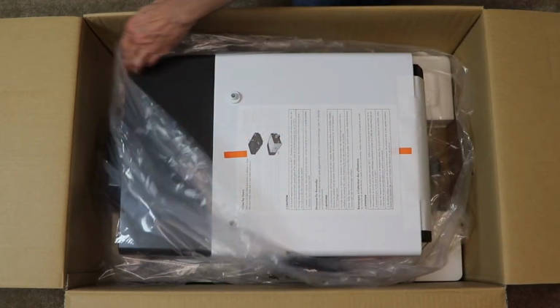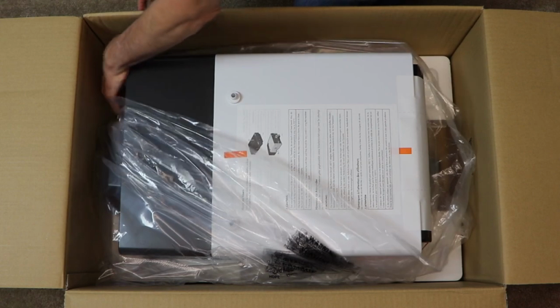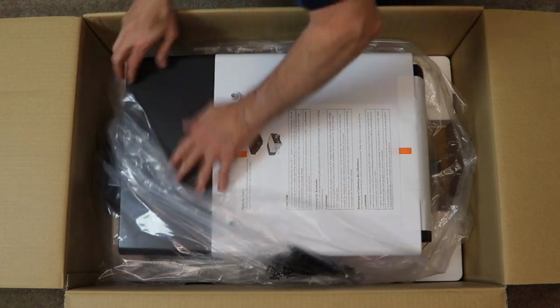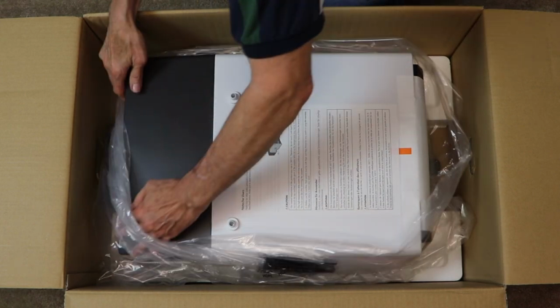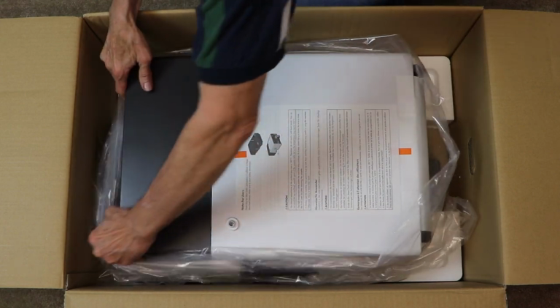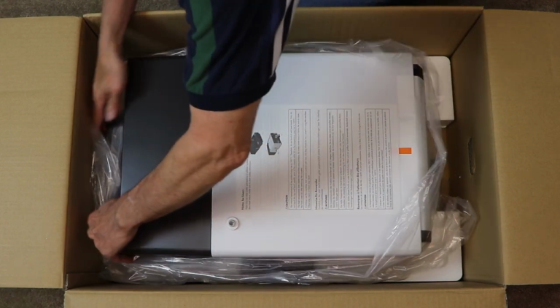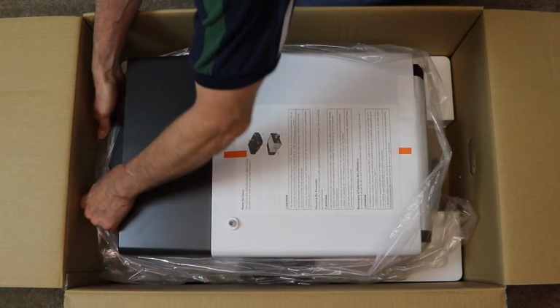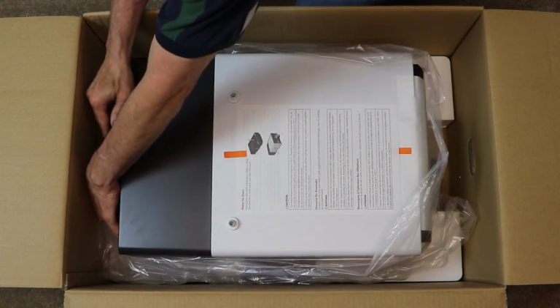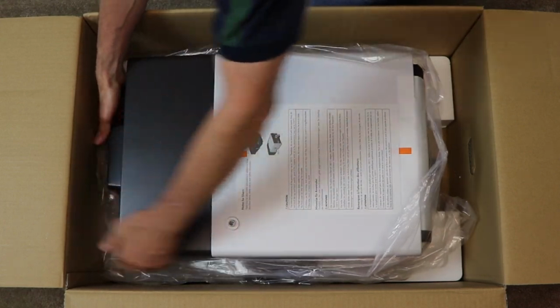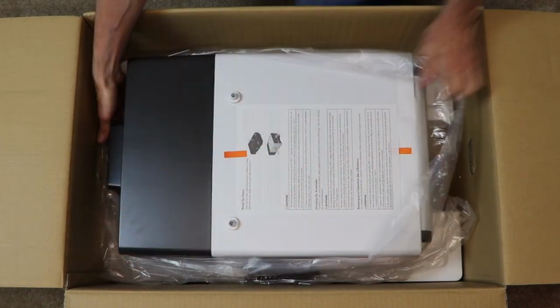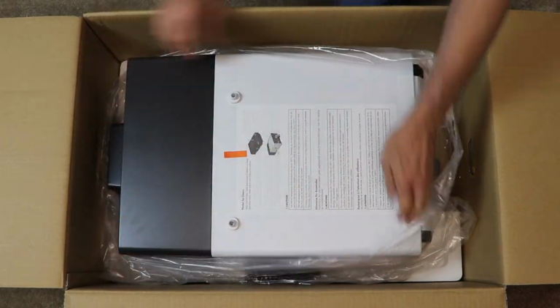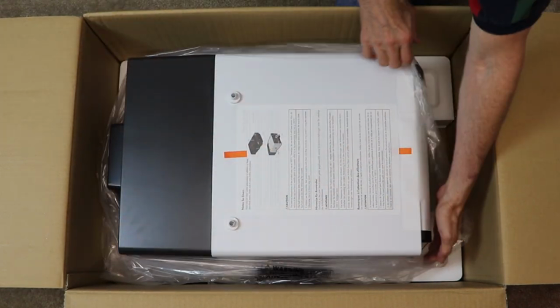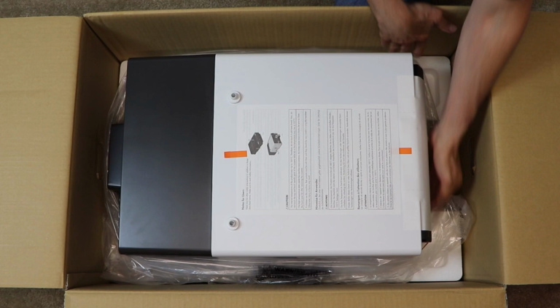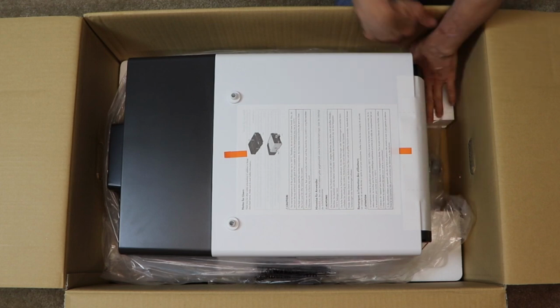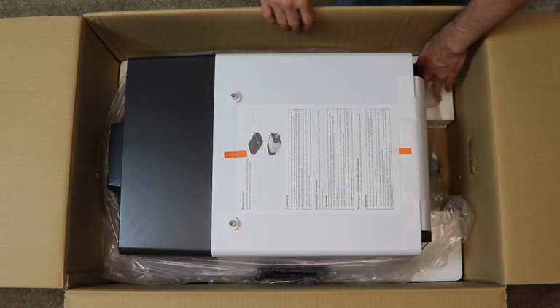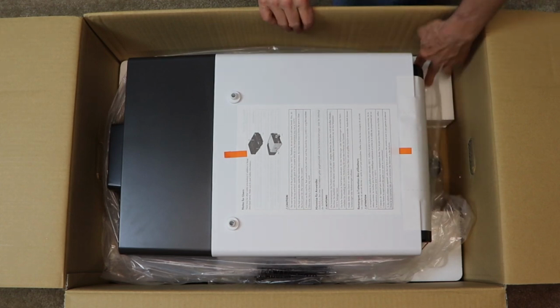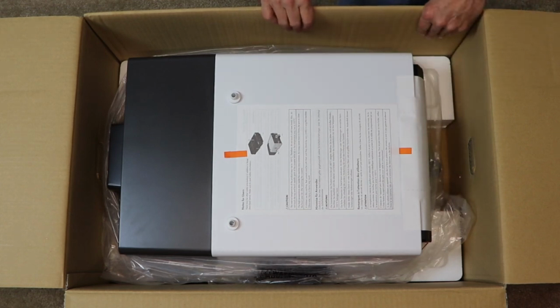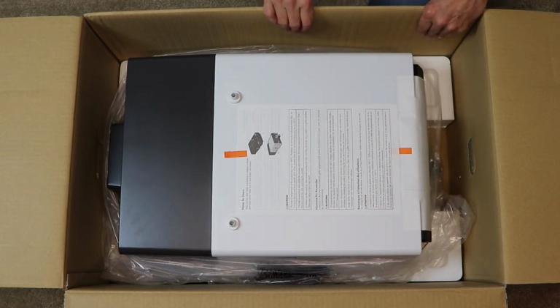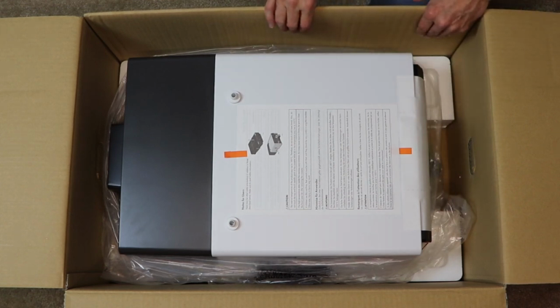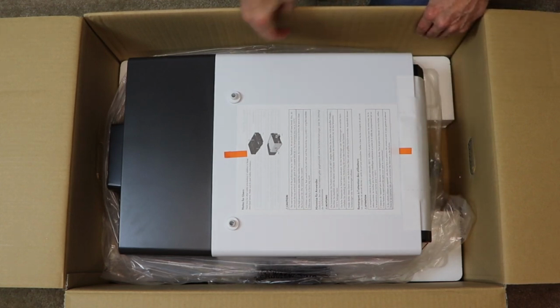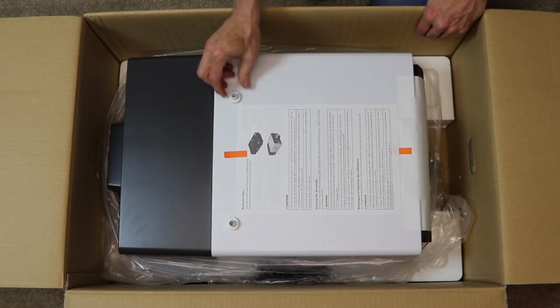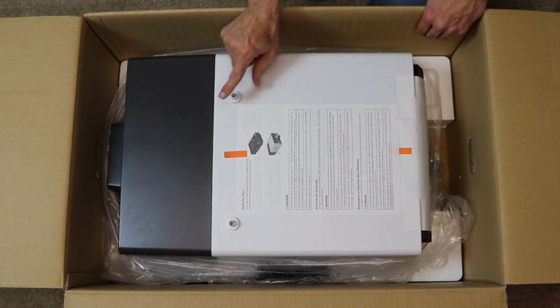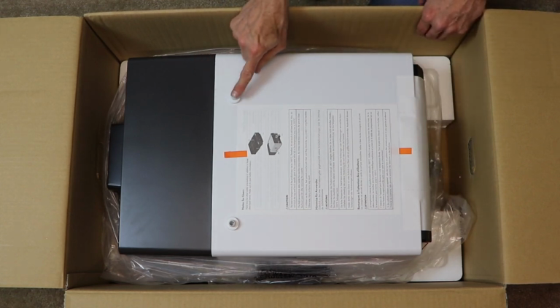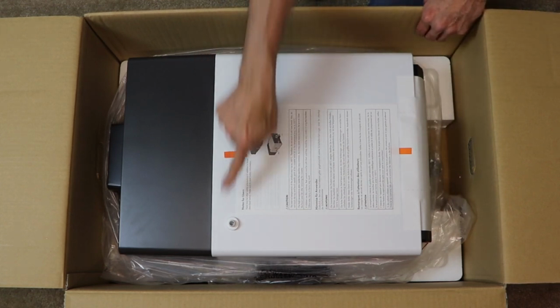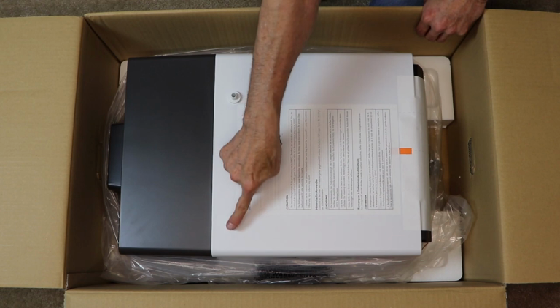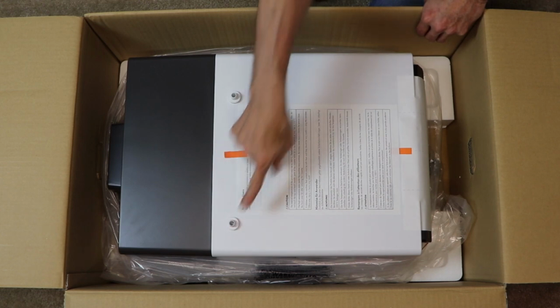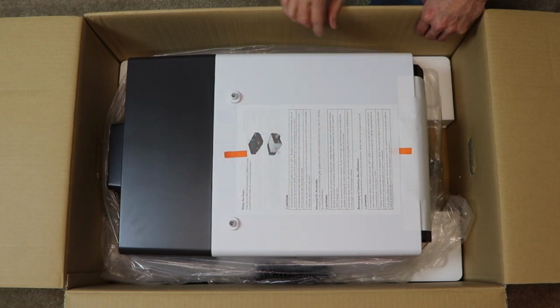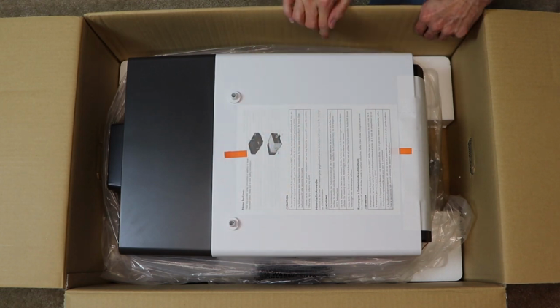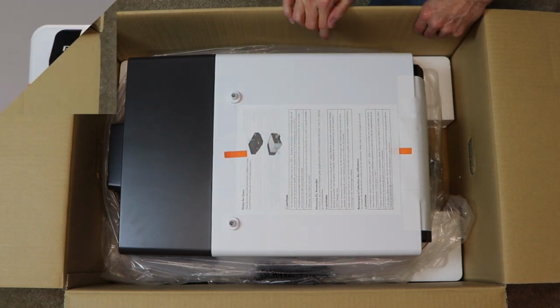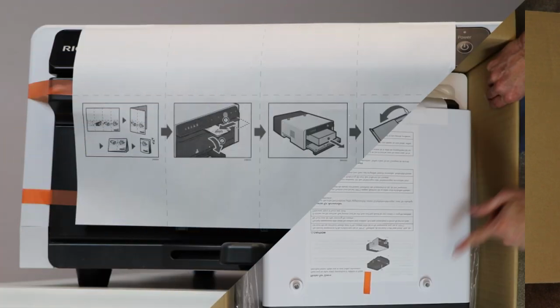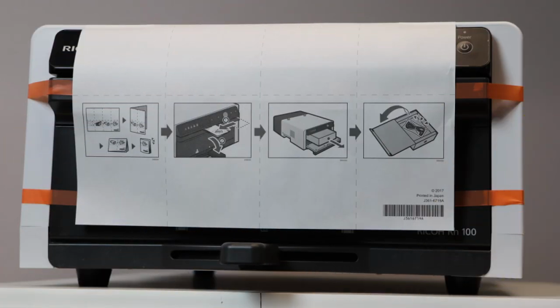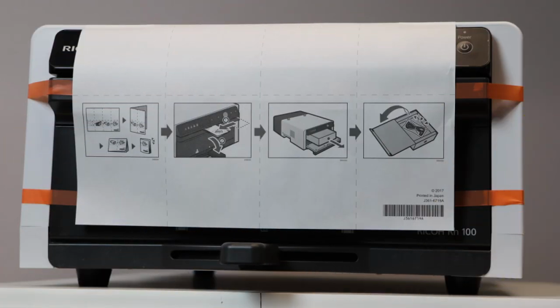On the top of the finisher are two knobs that stick up approximately one inch. These are to provide stability when stacking the printer on top of the finisher. Do not remove these knobs unless you do not intend to stack the units.